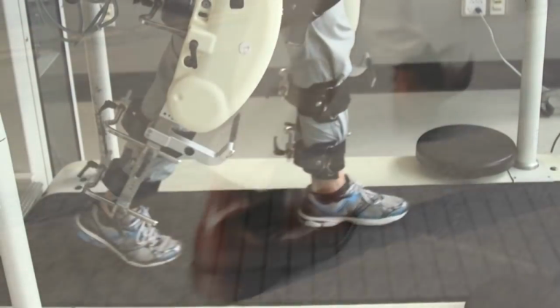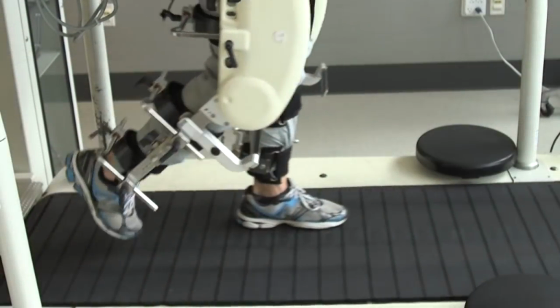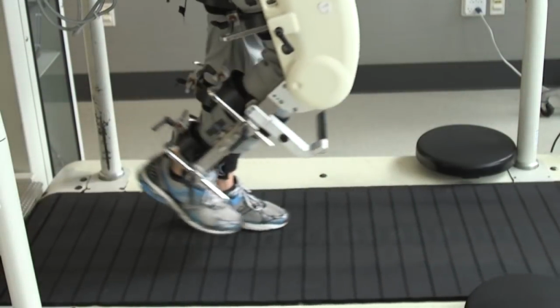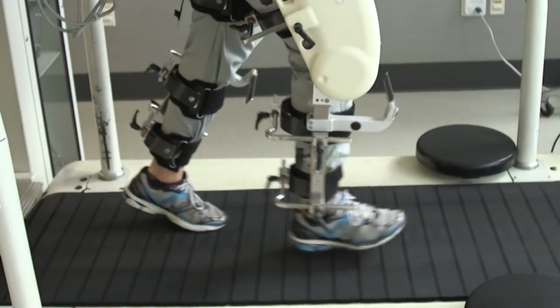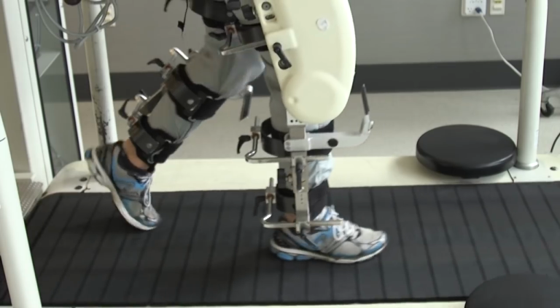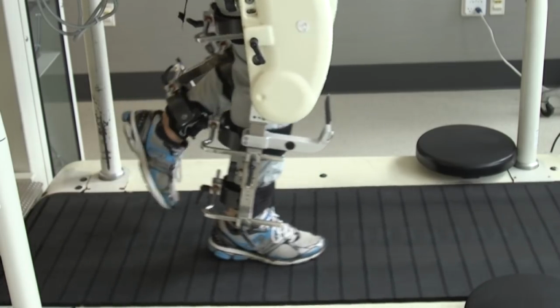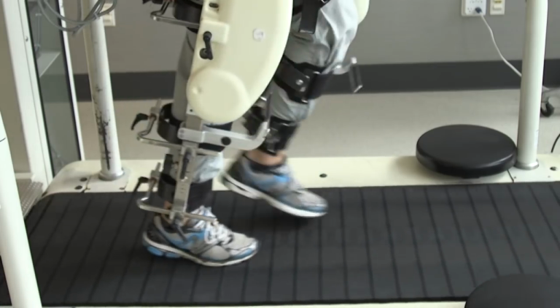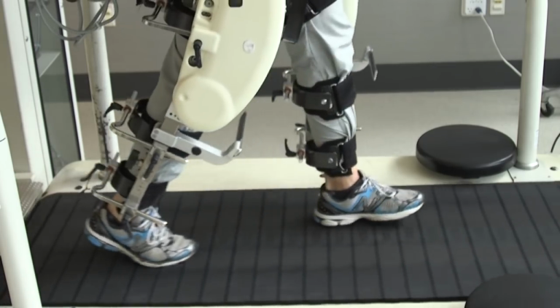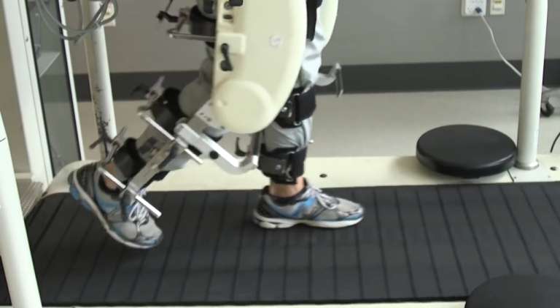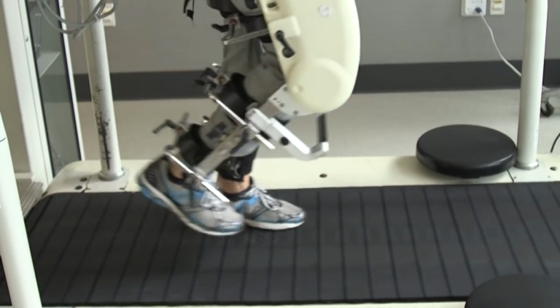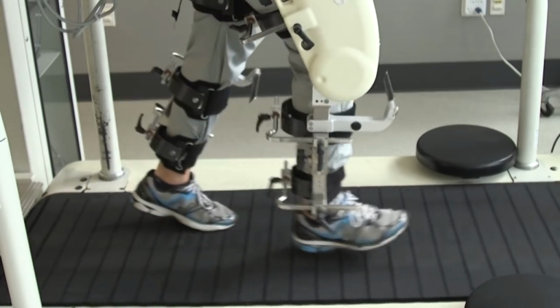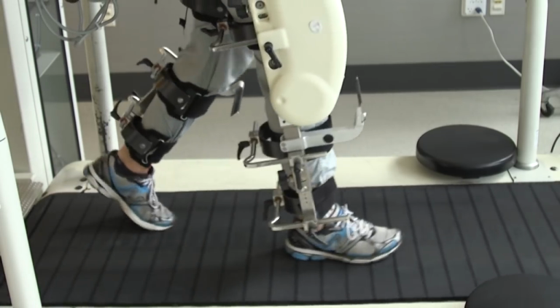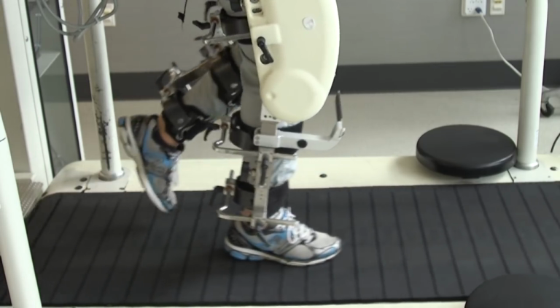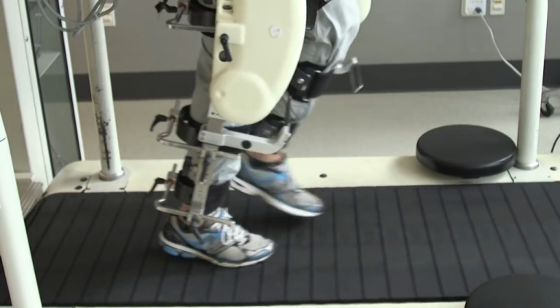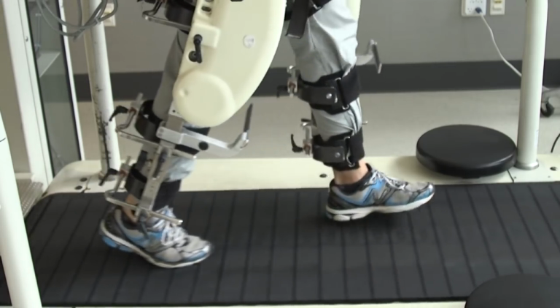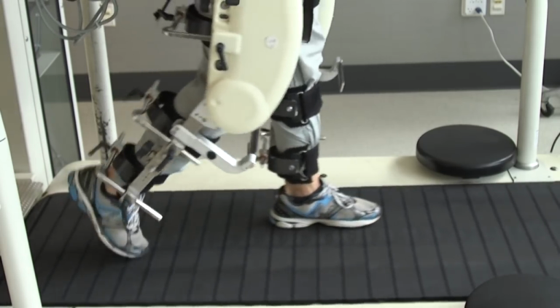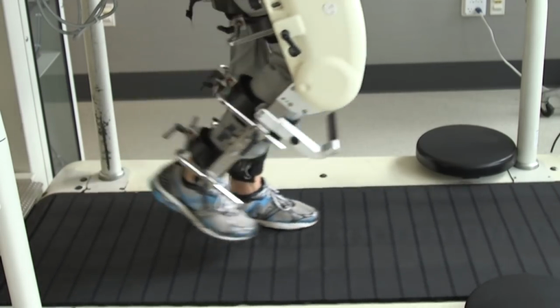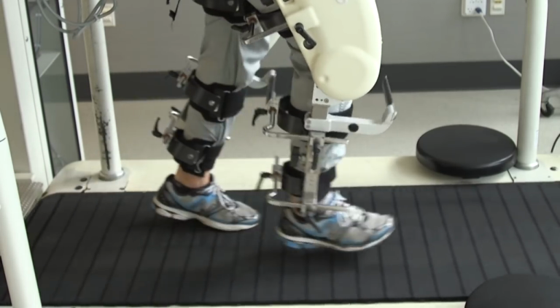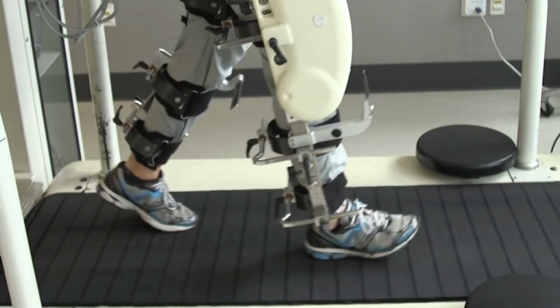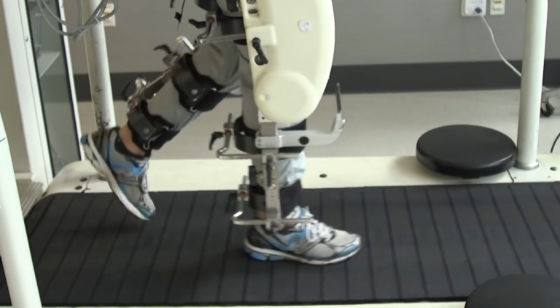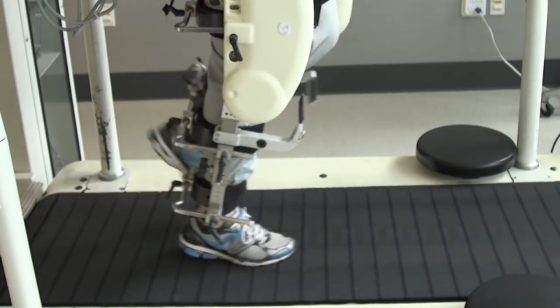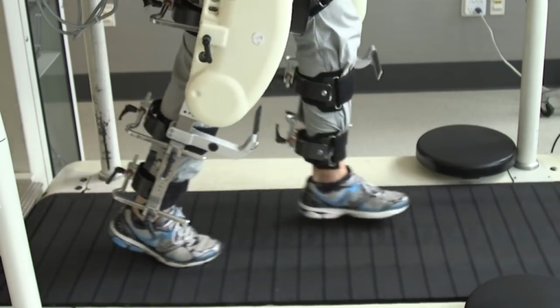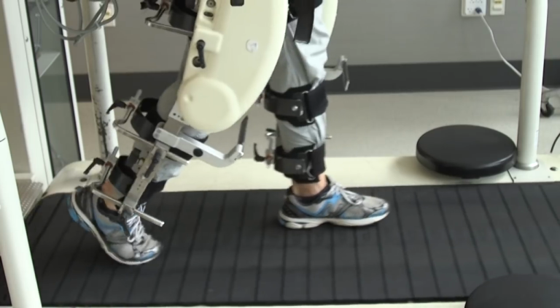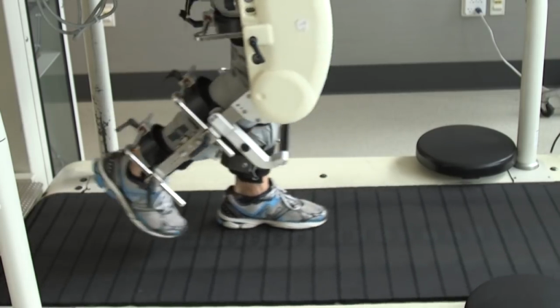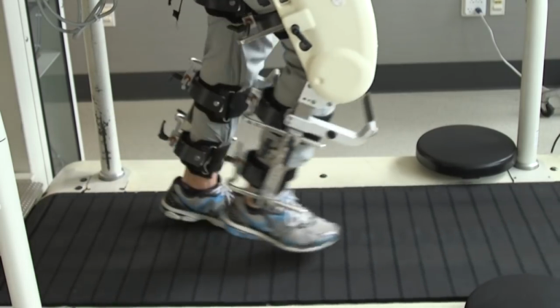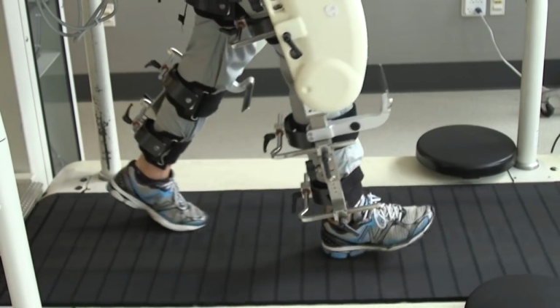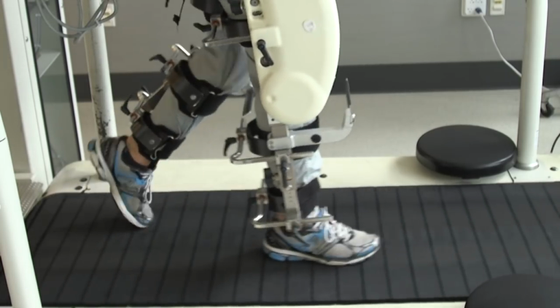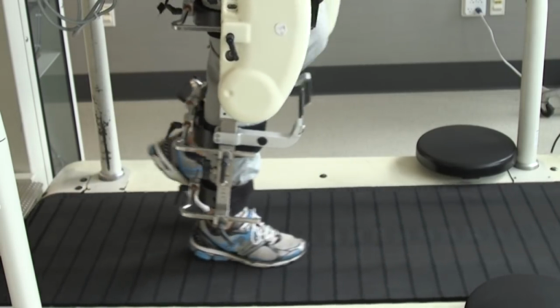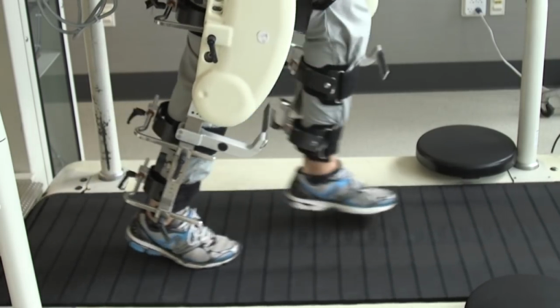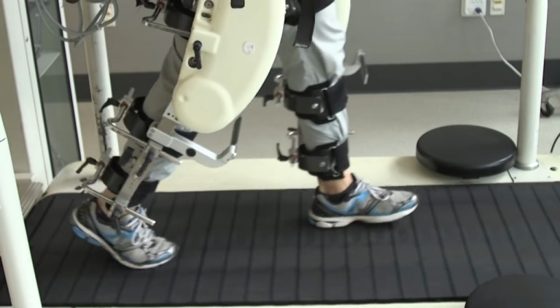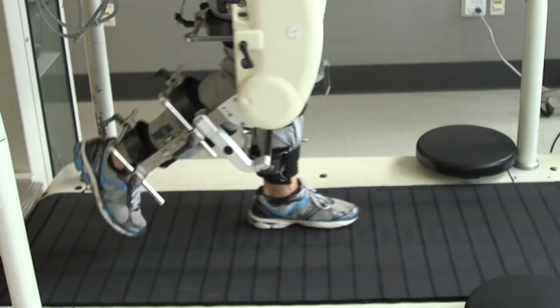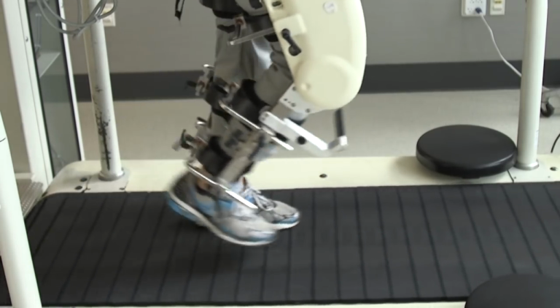A perturbation that doesn't threaten stability, like one that increases the height of the foot above the ground, is not going to cause a patient to adapt to counter the forces generated by the robot.